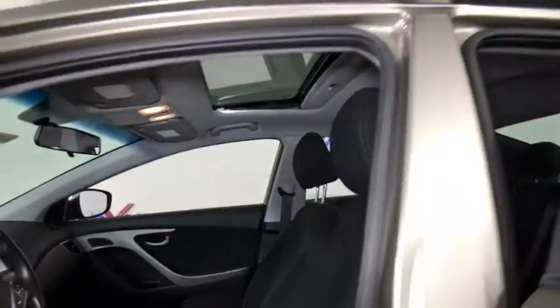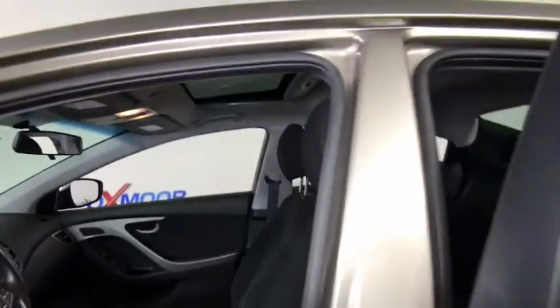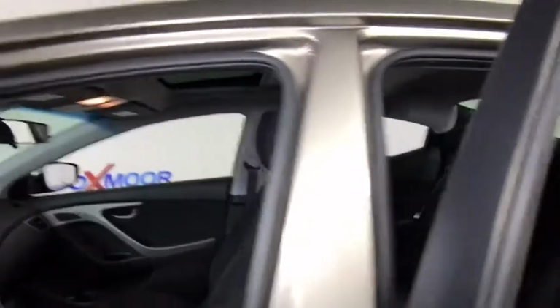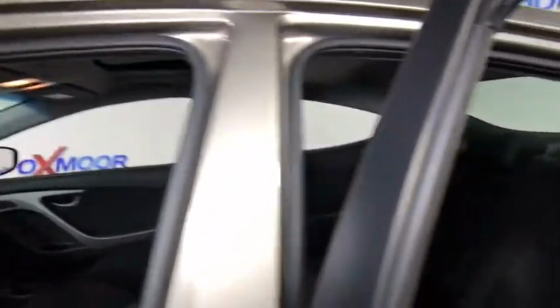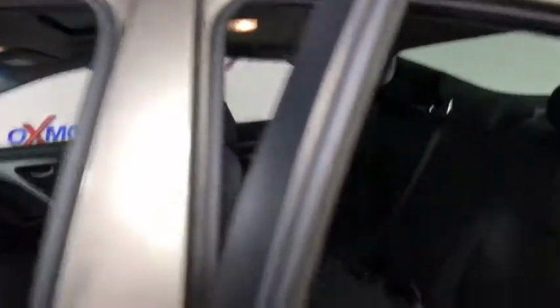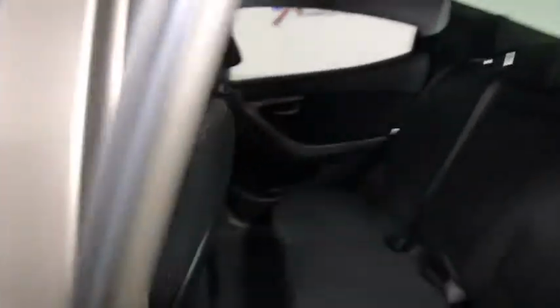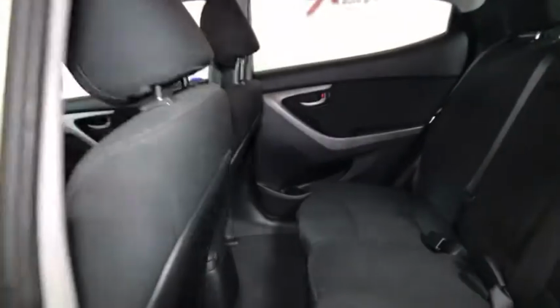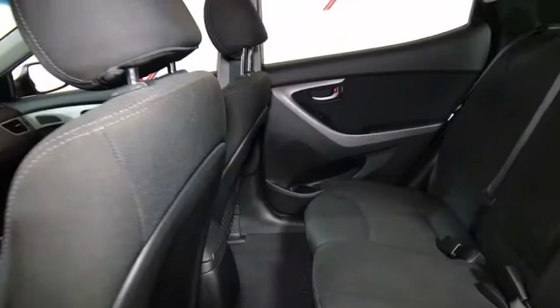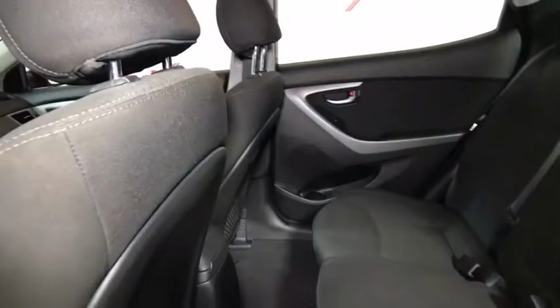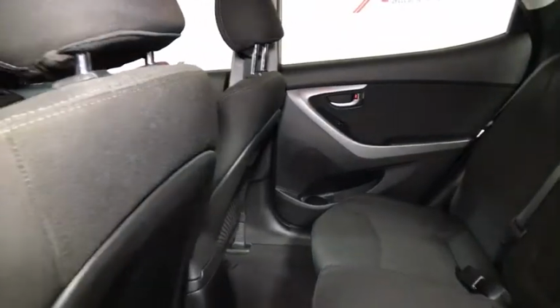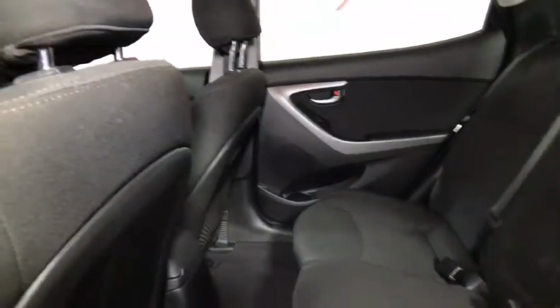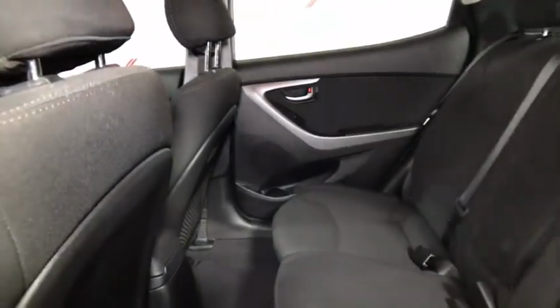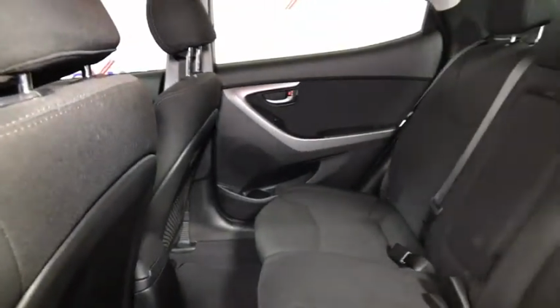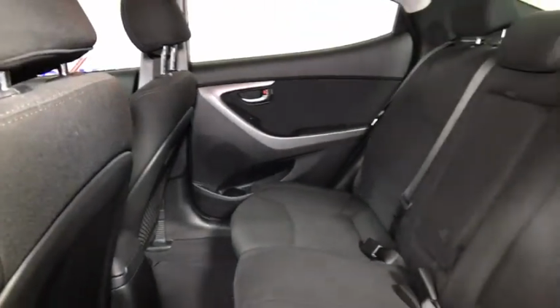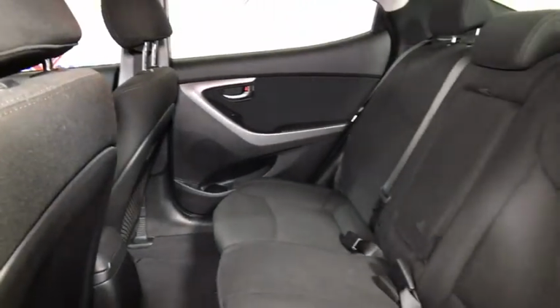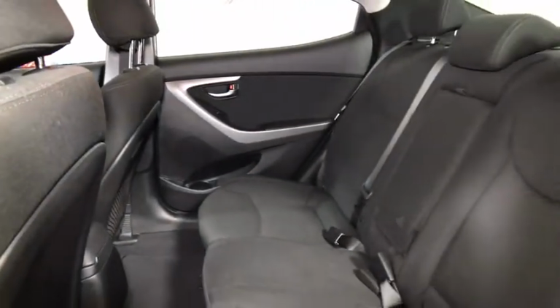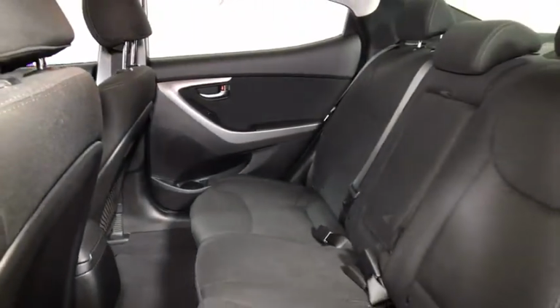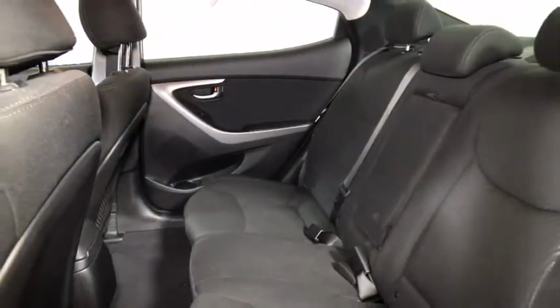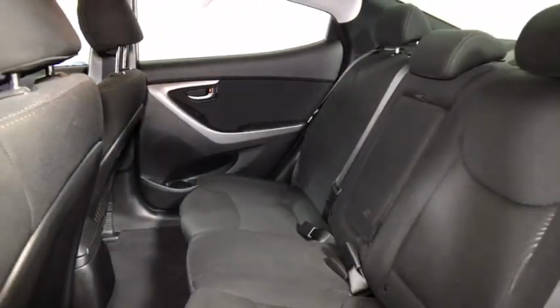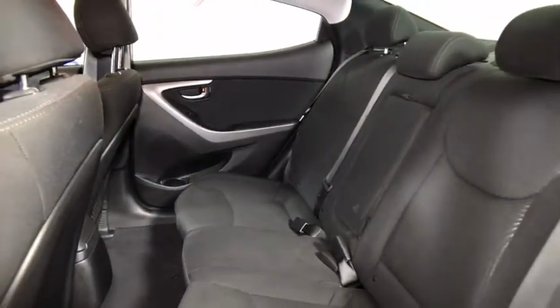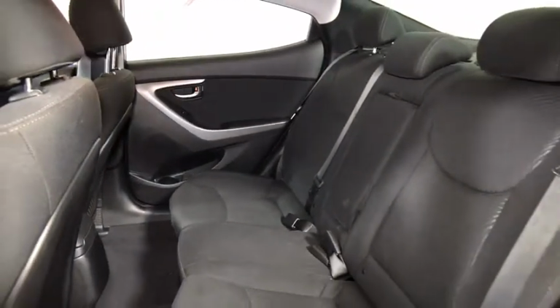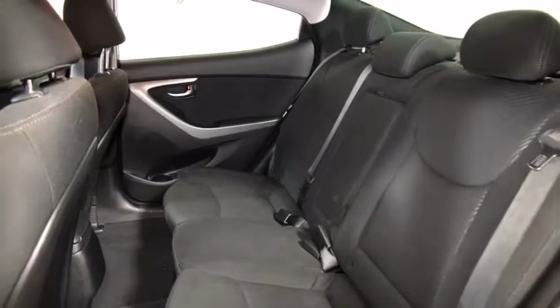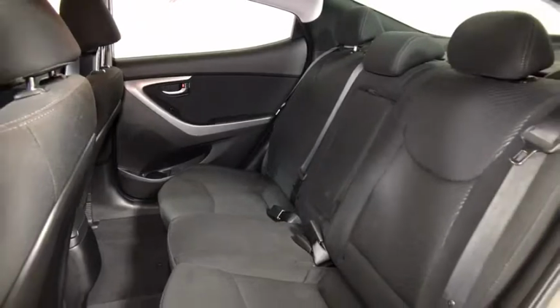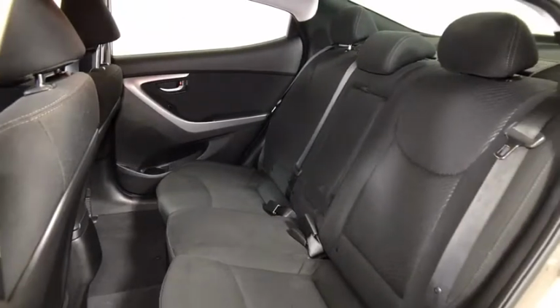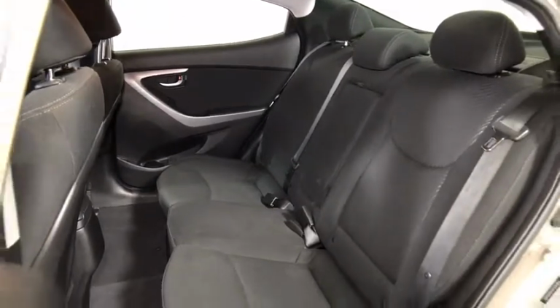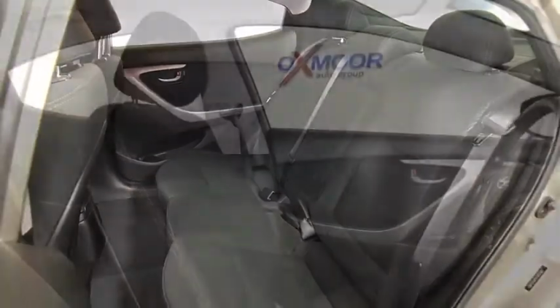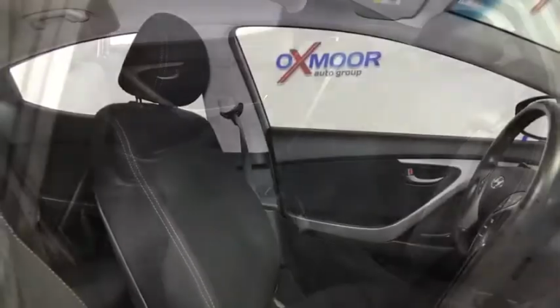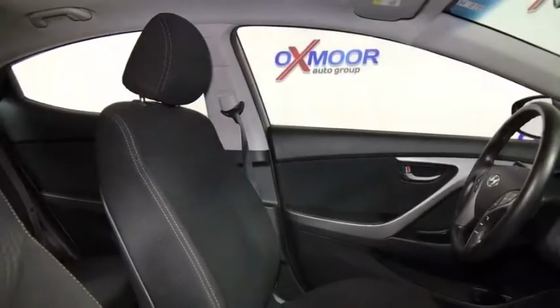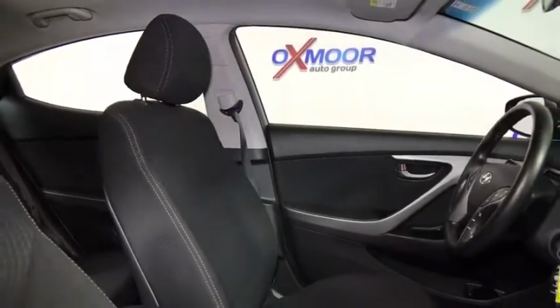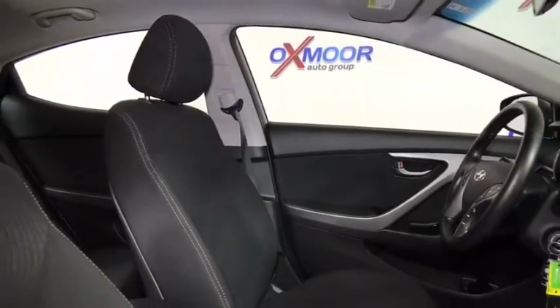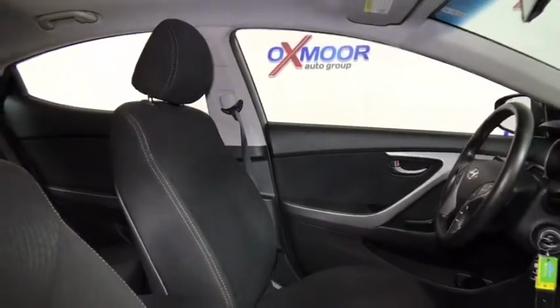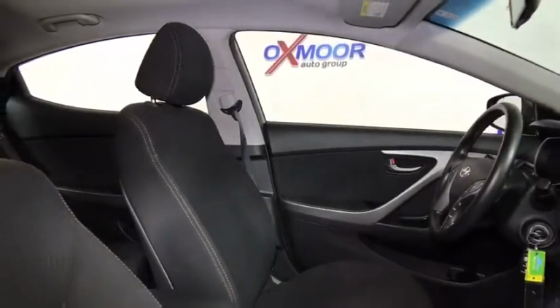Electronic stability control, brake assist, remote keyless entry, panic alarm, tachometer, overhead console. Take this vehicle for a spin and see why so many shoppers are now proud owners.